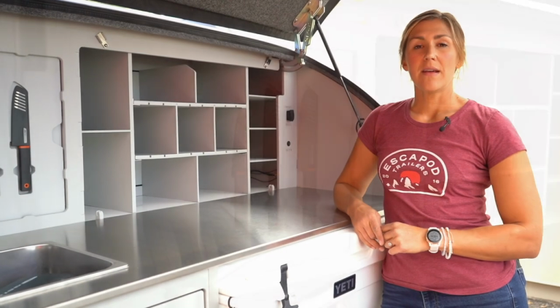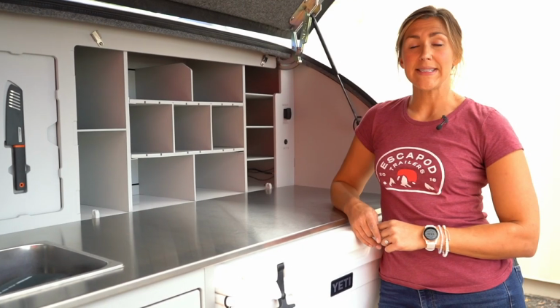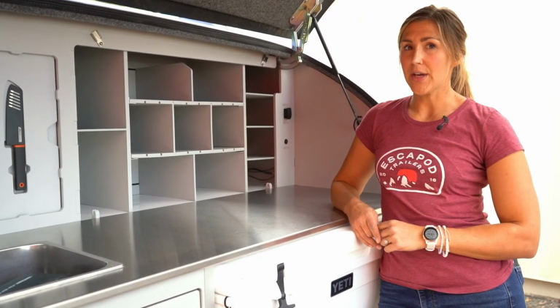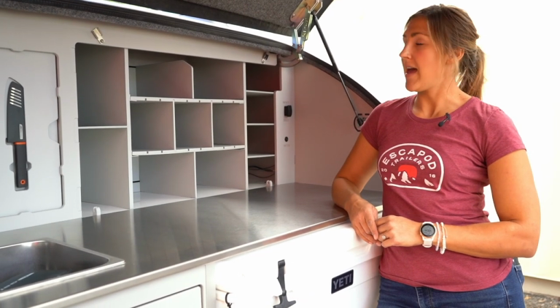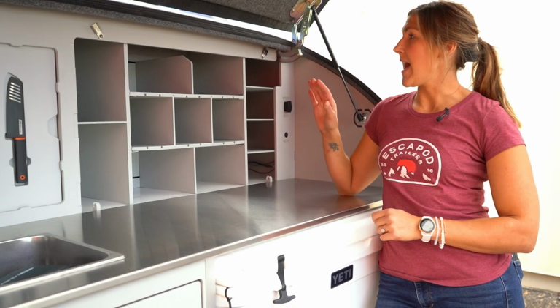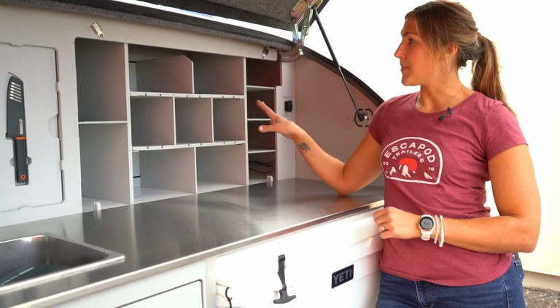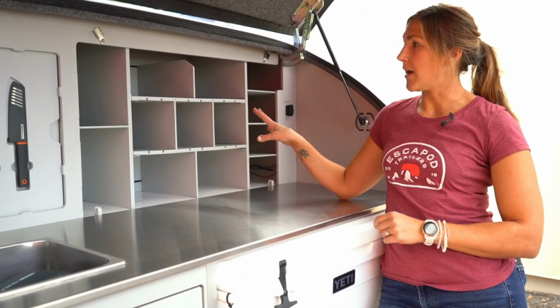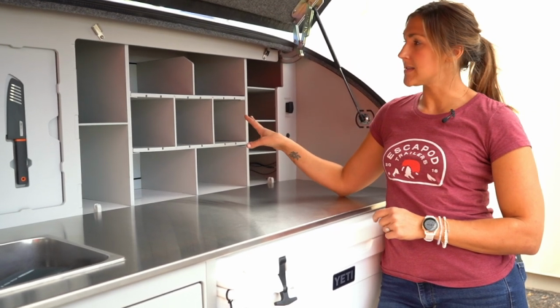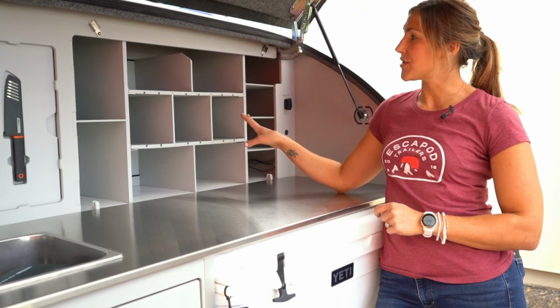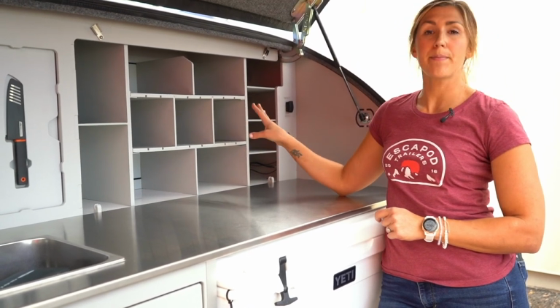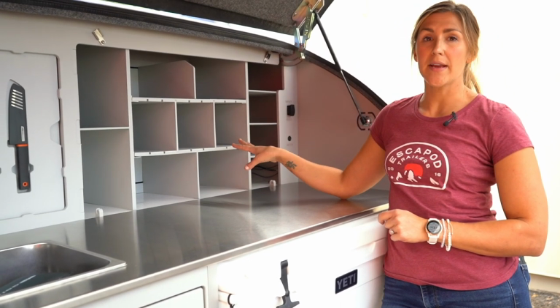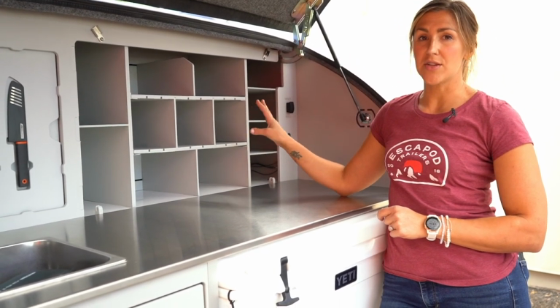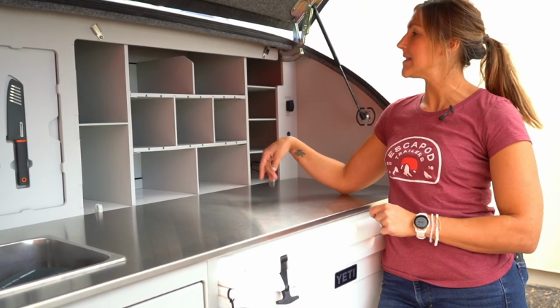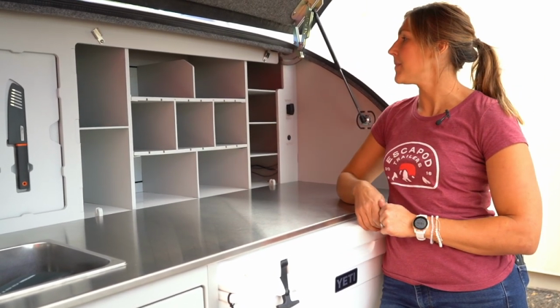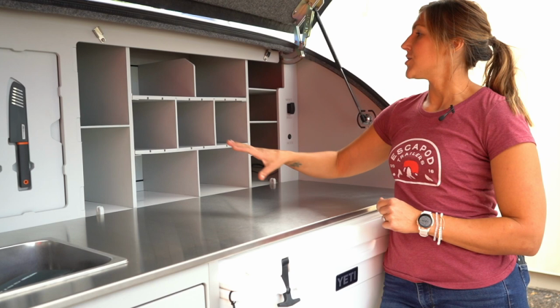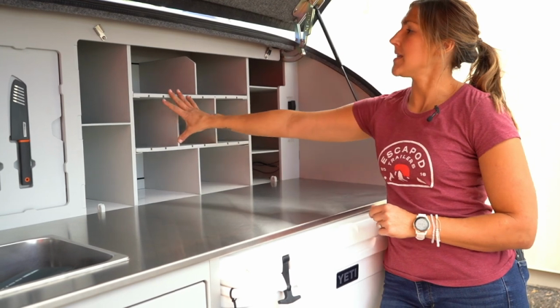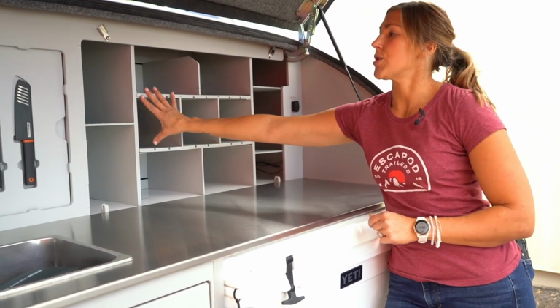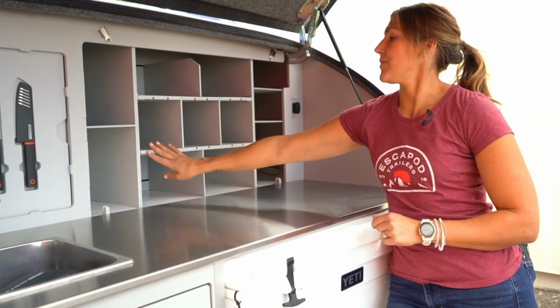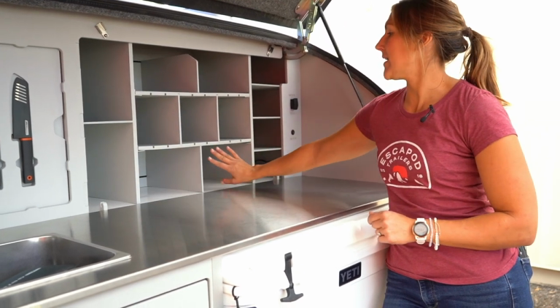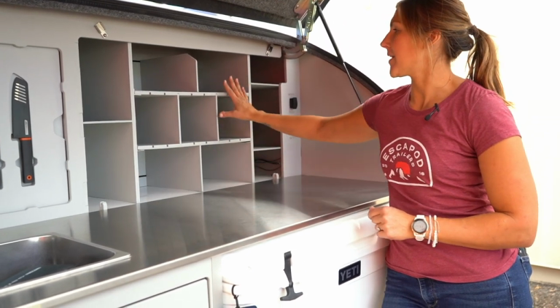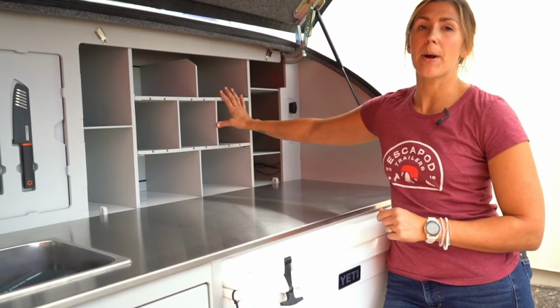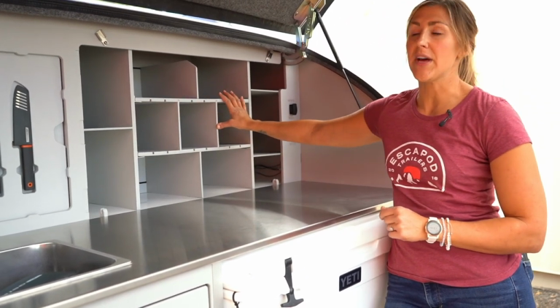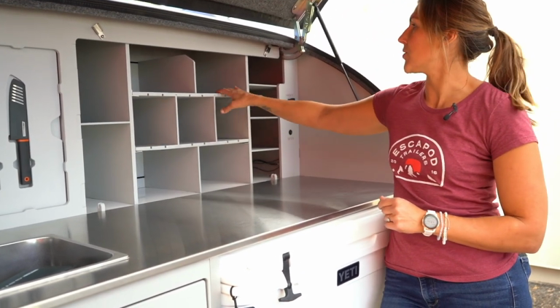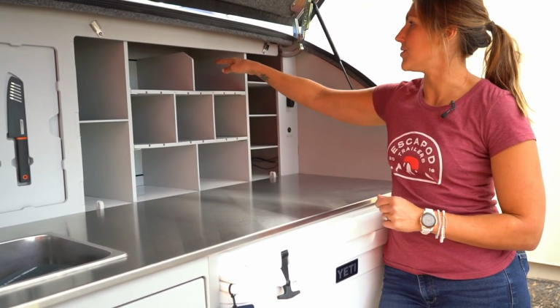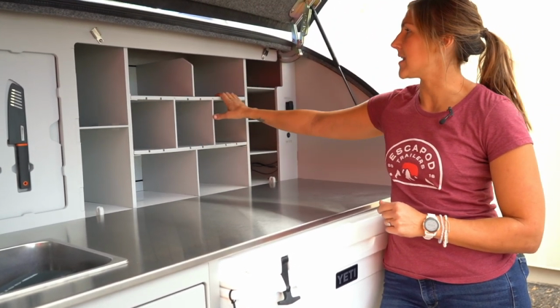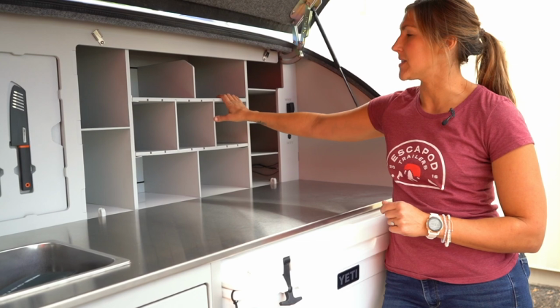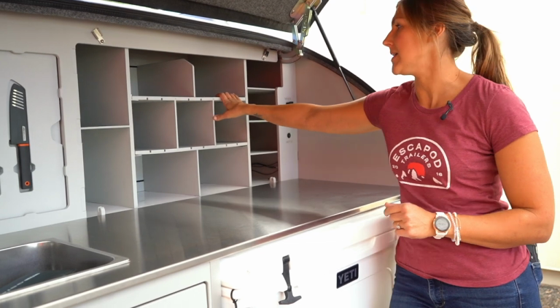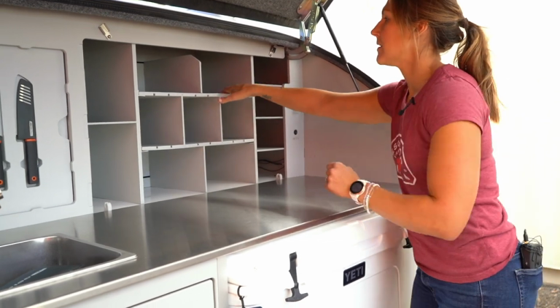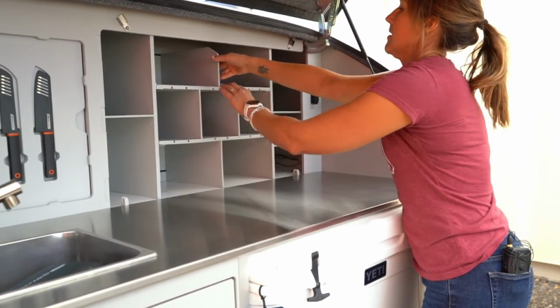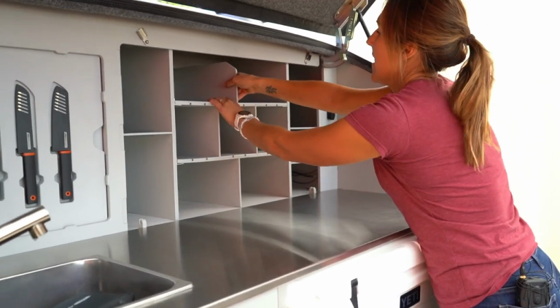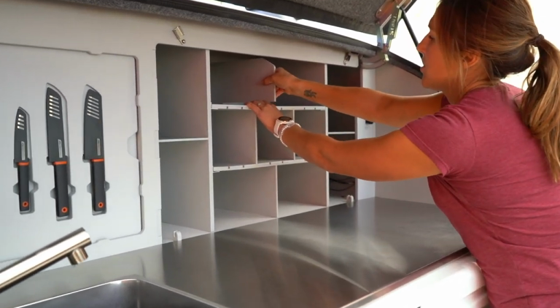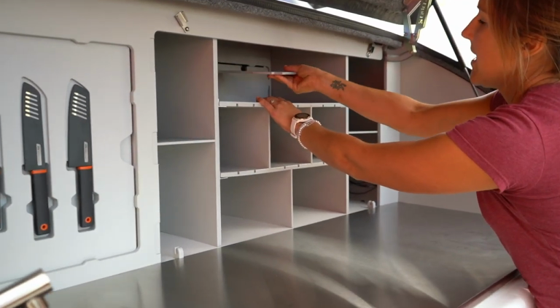Now we're going to take a look at the access panel on this side of the trailer behind the shelving system. Basically we're just going to be removing the center compartment shelves in order to access what is behind here, and I will show you that now.